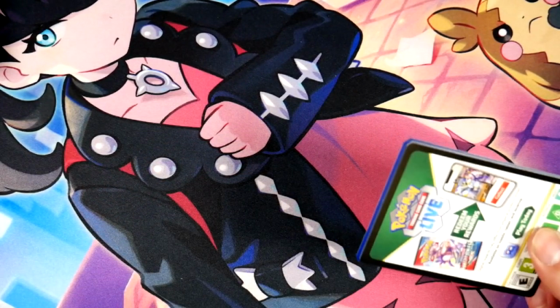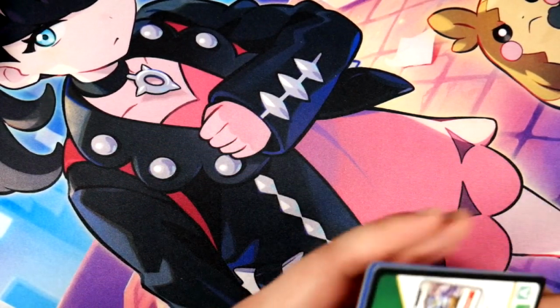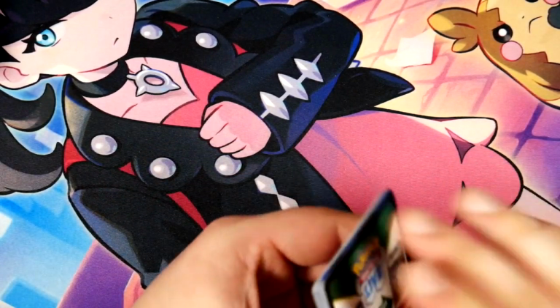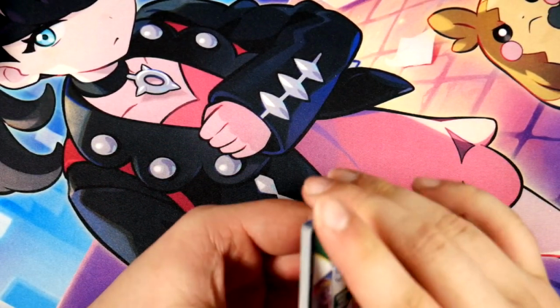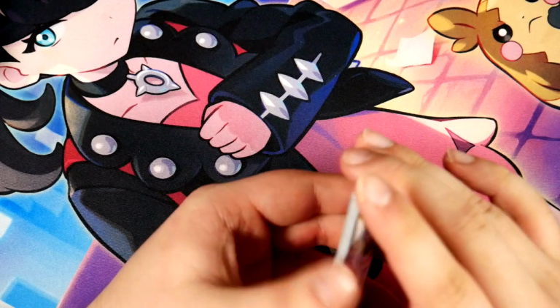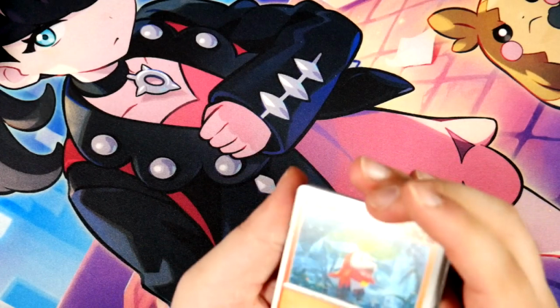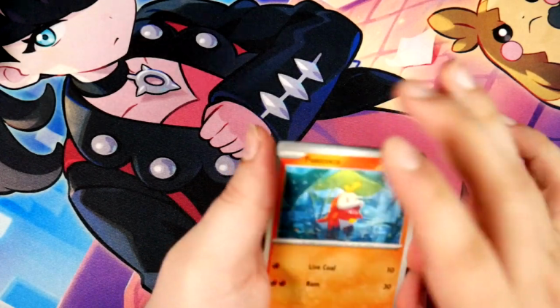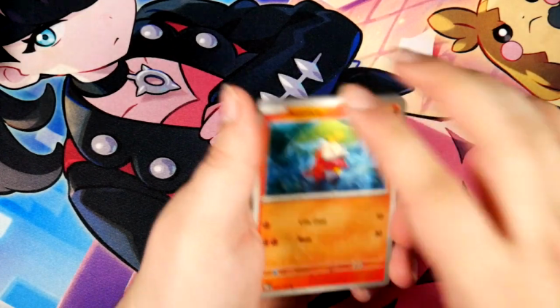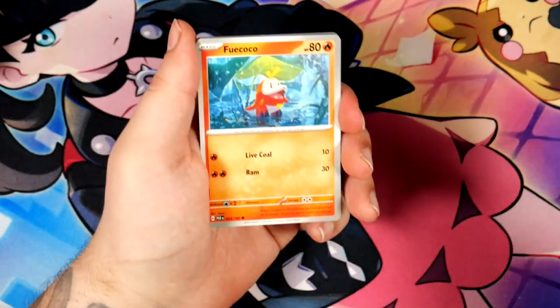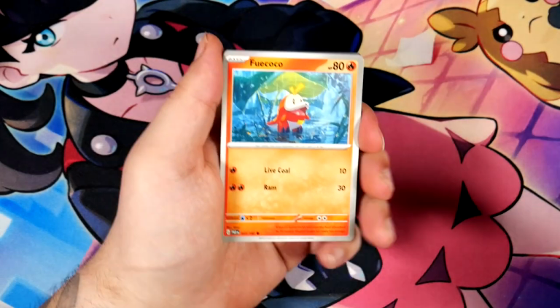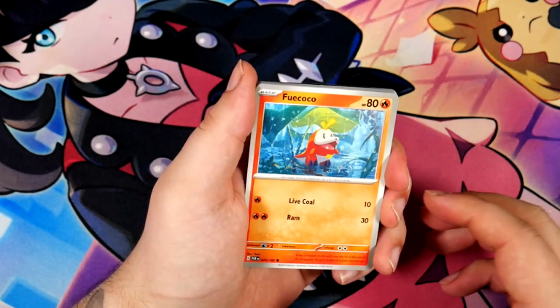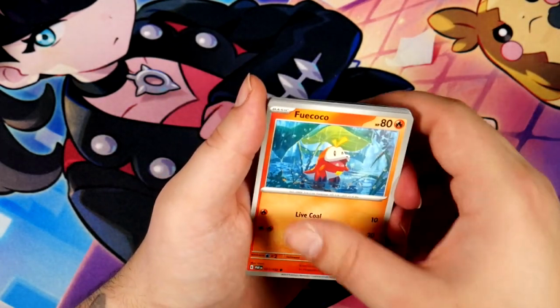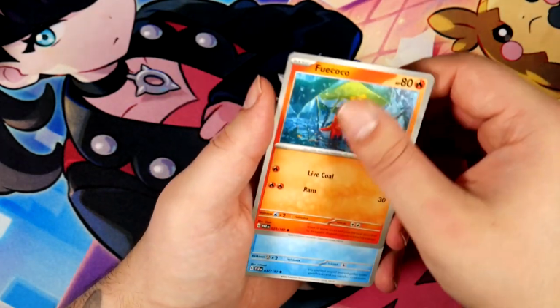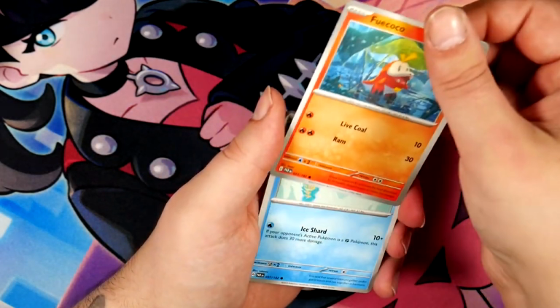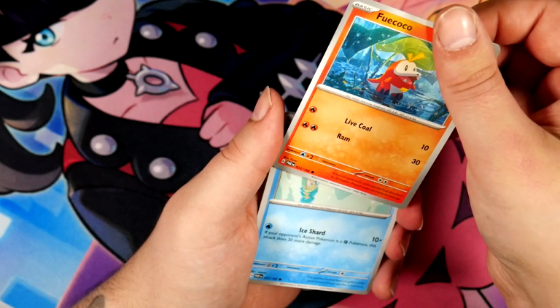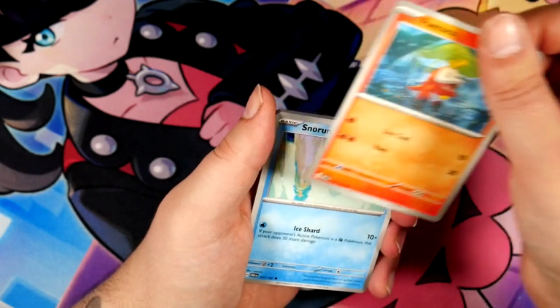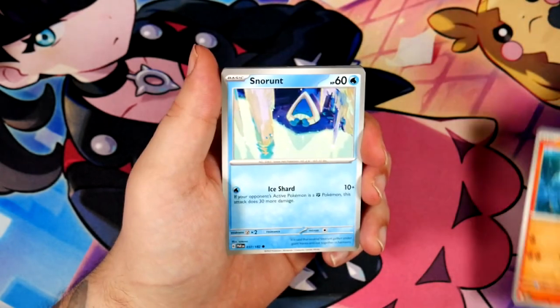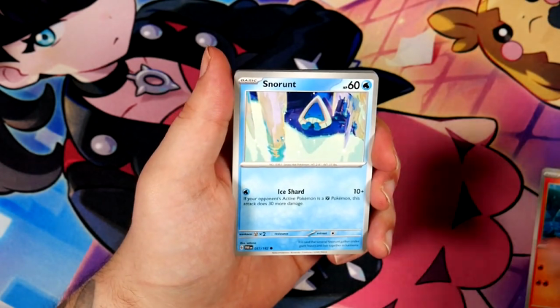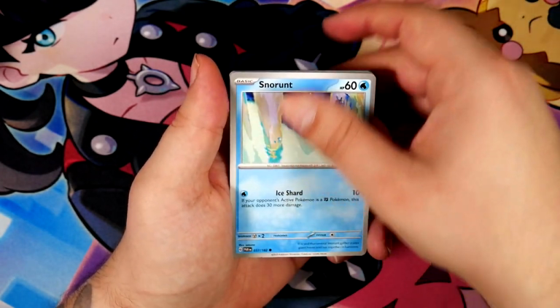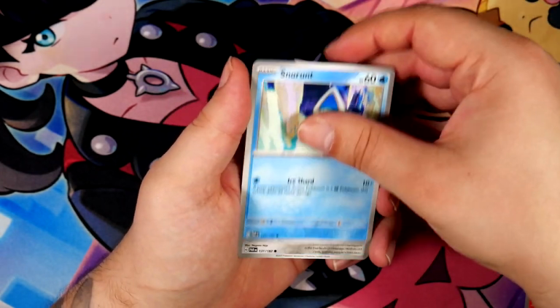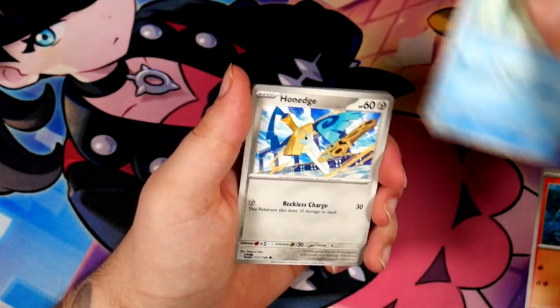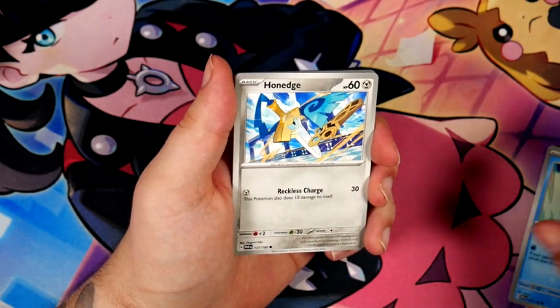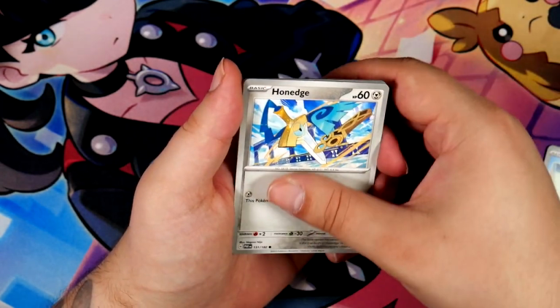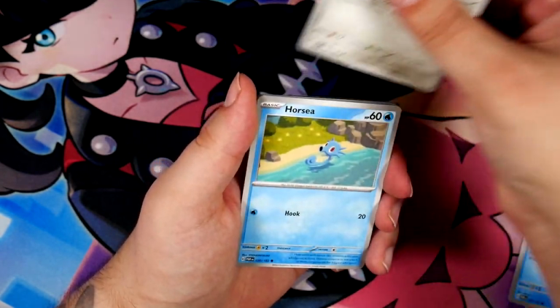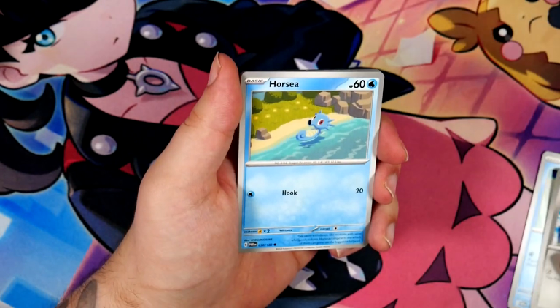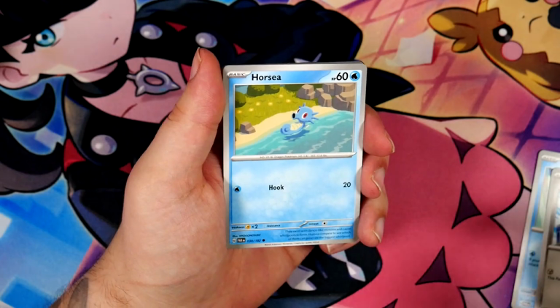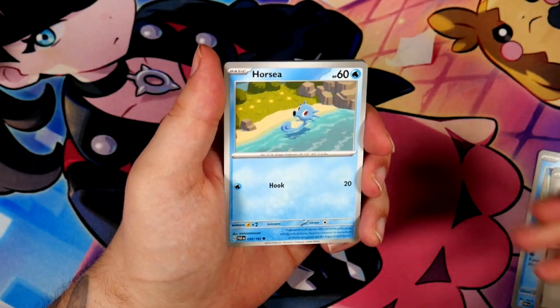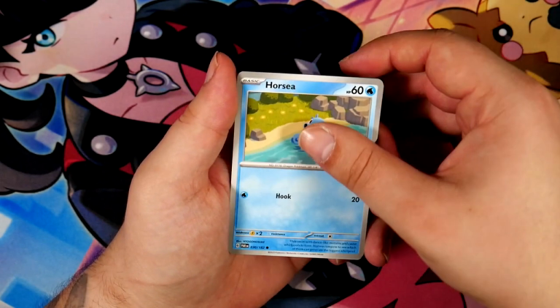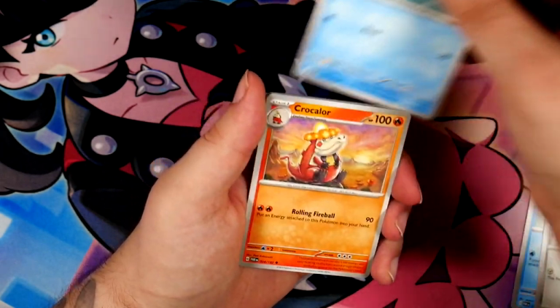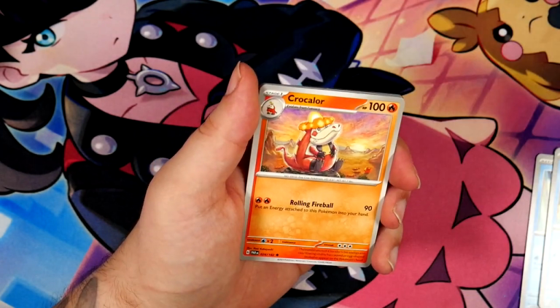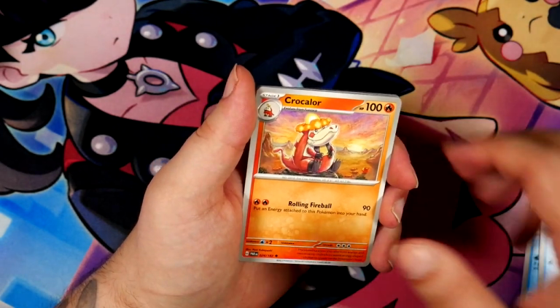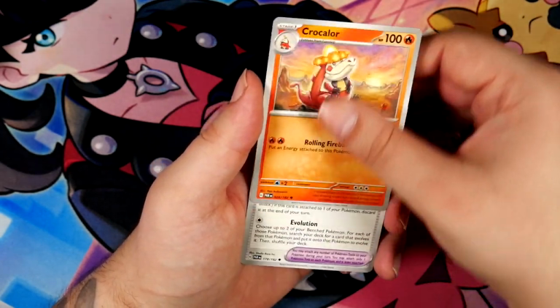You know, Shiny Star V — they always take the normal full art of a Pokemon. In this case Charizard, just like the last time. It's almost like Charizard is popular or something. They take the normal full art and then just recolor it to make it shiny.